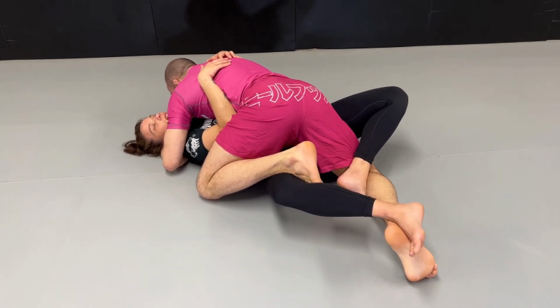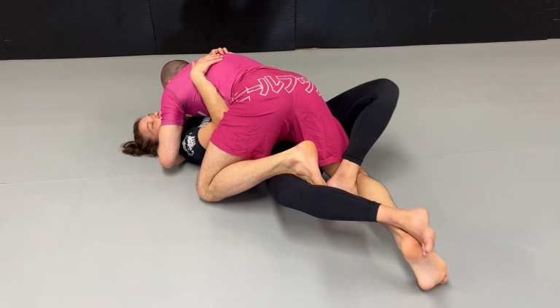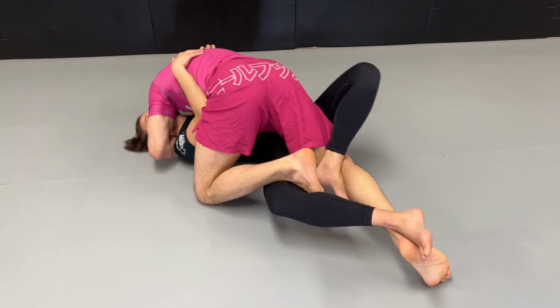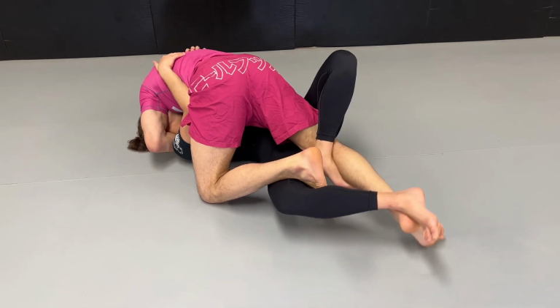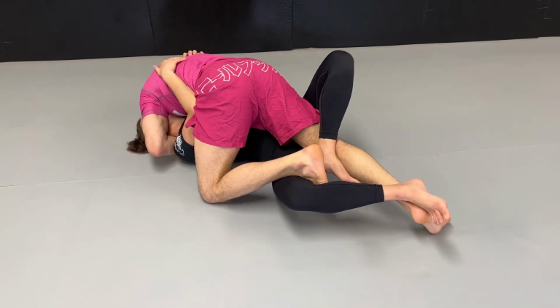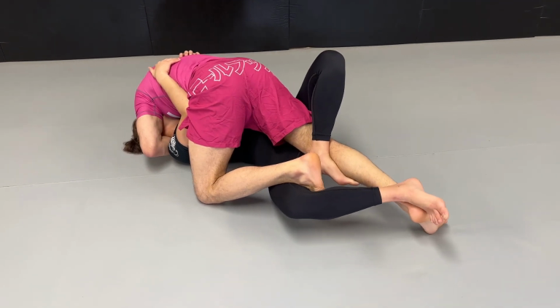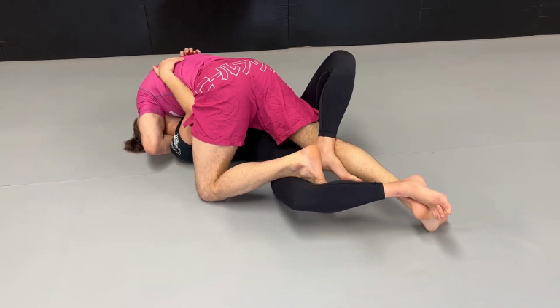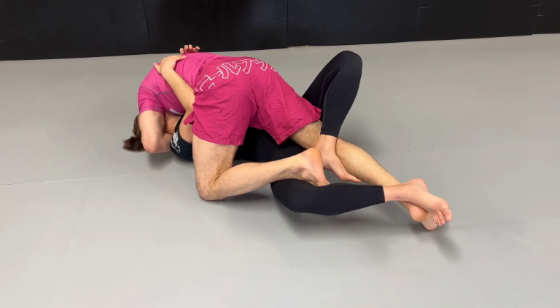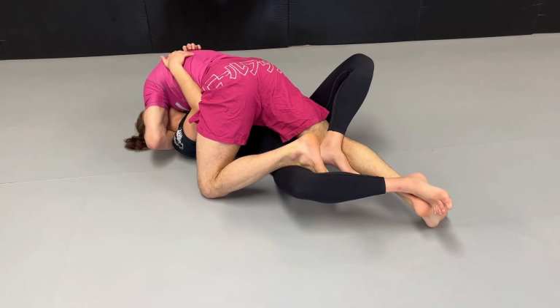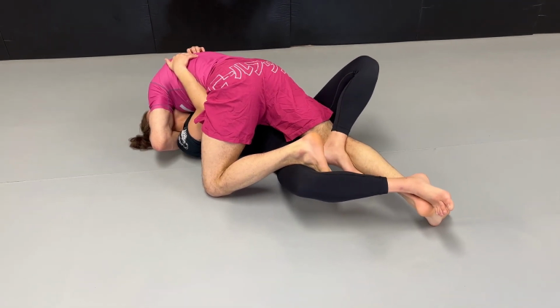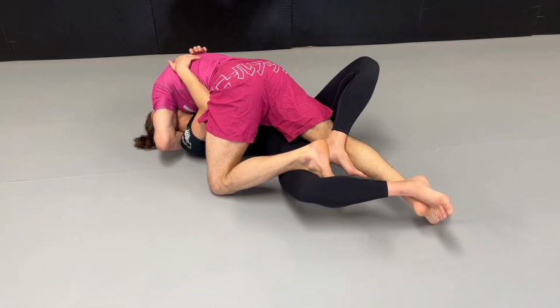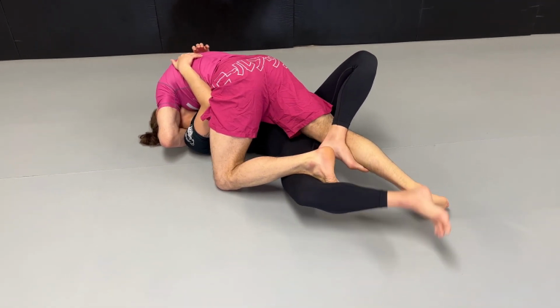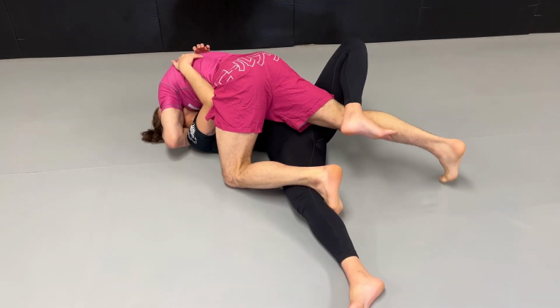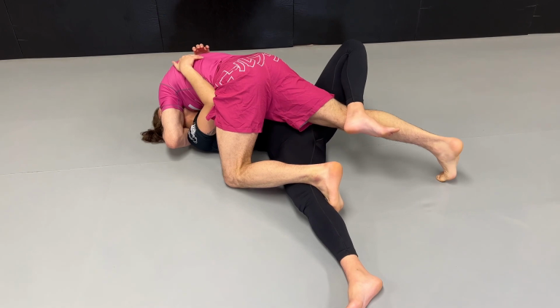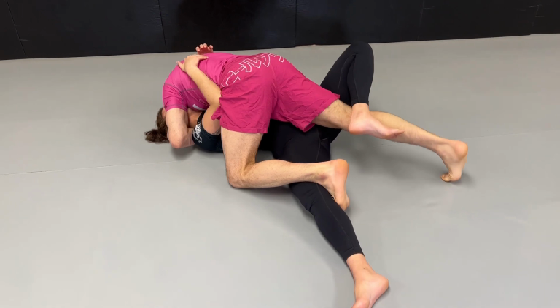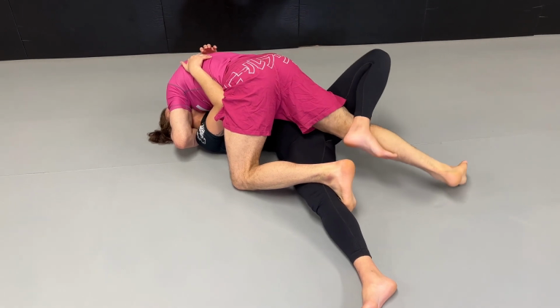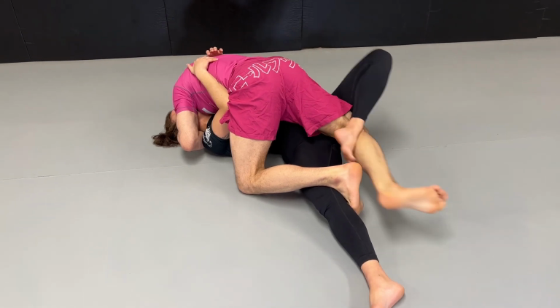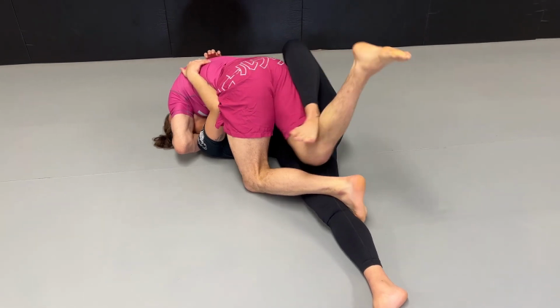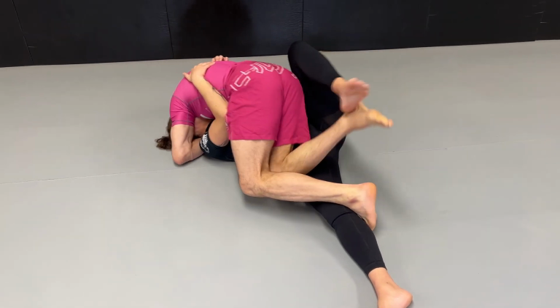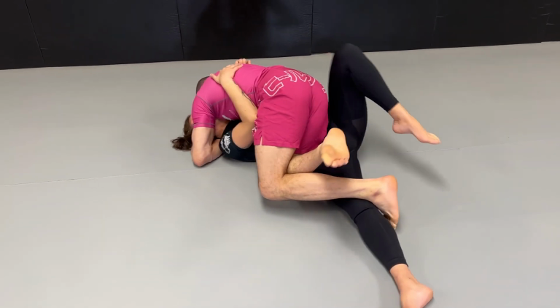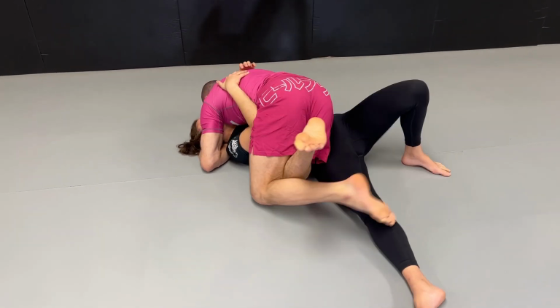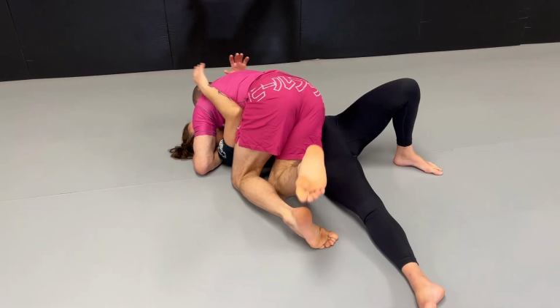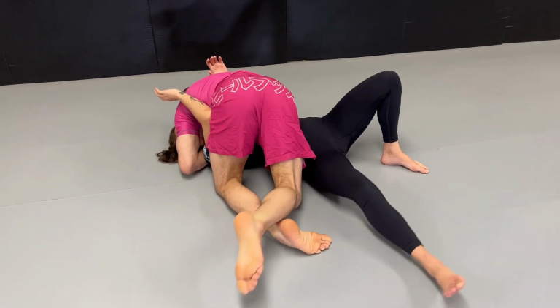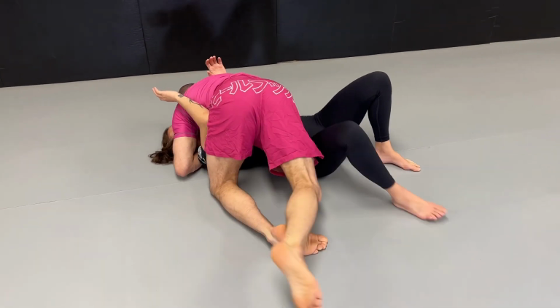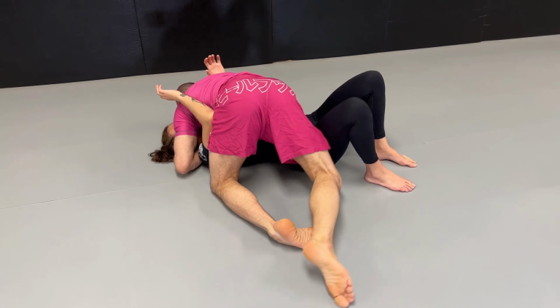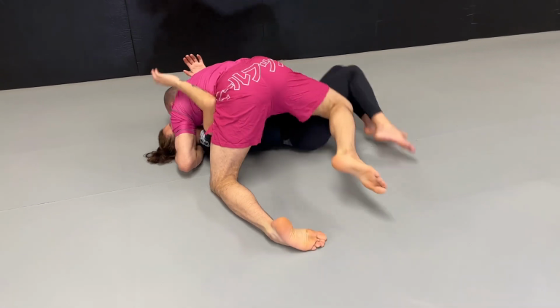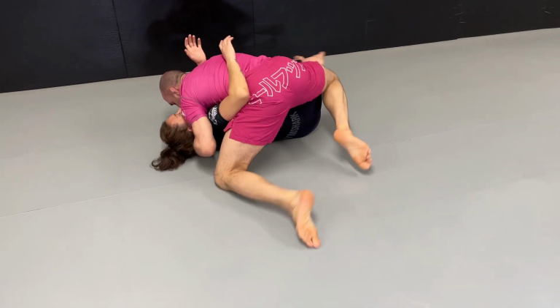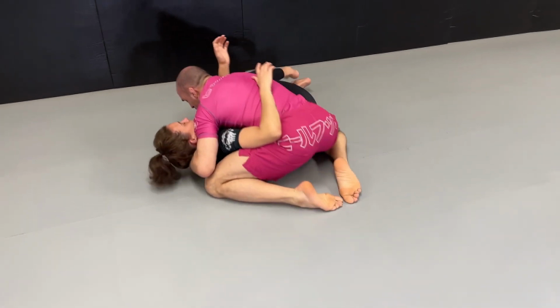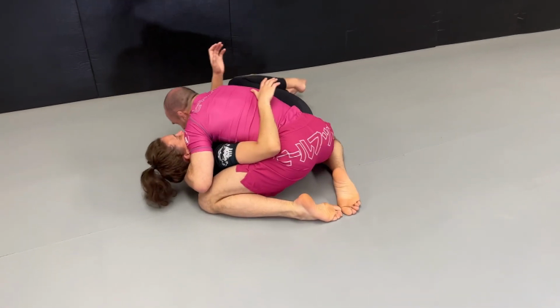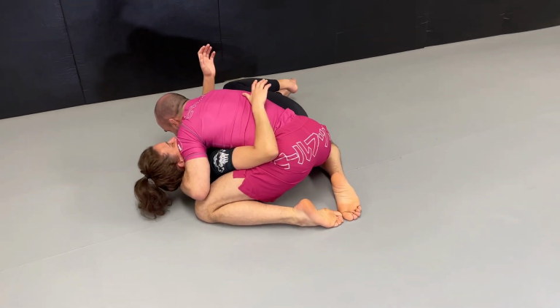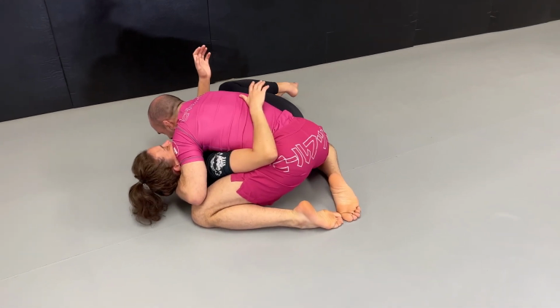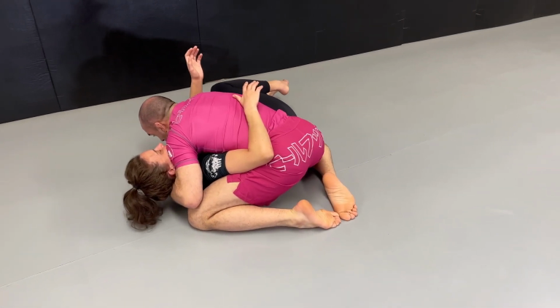From there I put weight on my head, I extend the hook that is inside the leg to push the leg out on the floor, and then I start passing with a knee cut. I use my knee to push the hip away so the knee points away from me, and now we have a full pass.